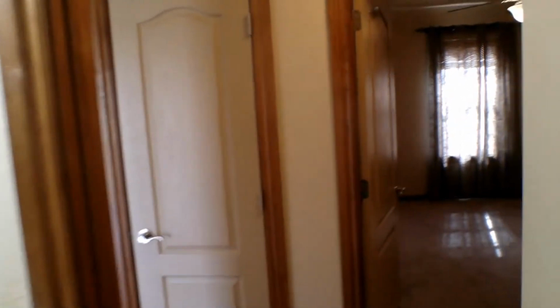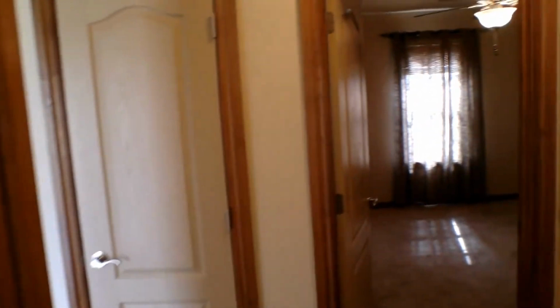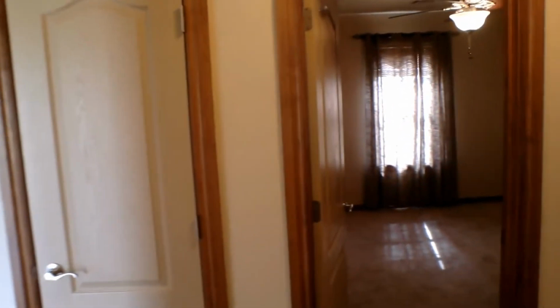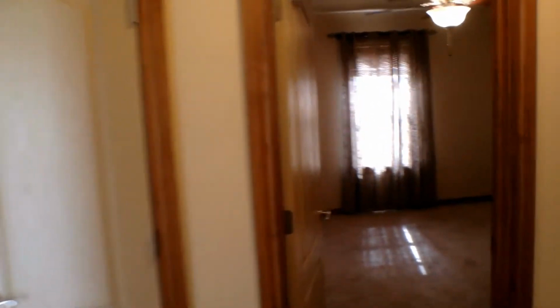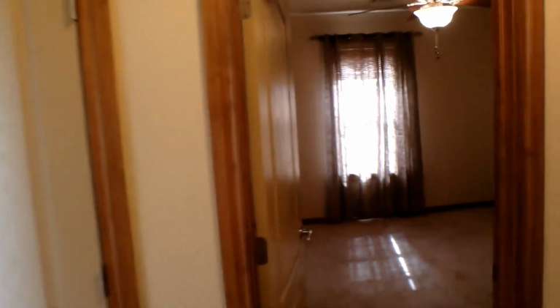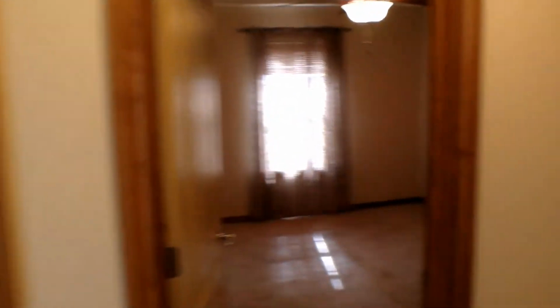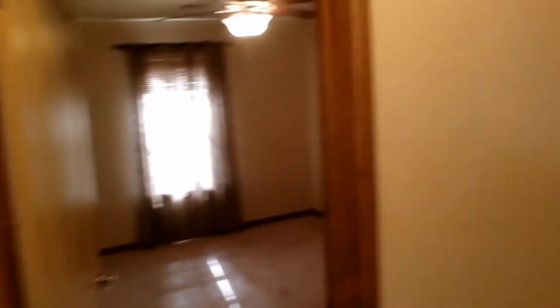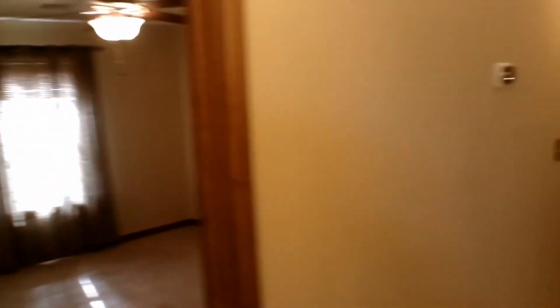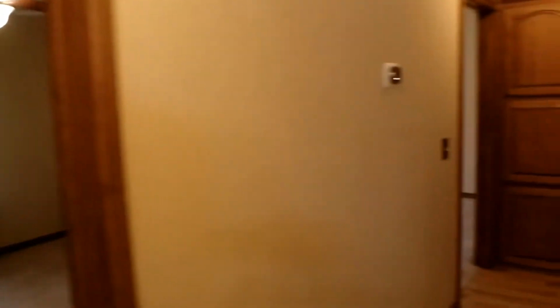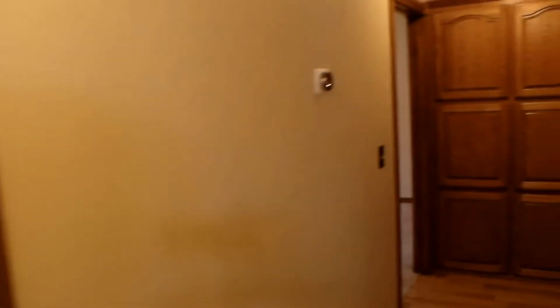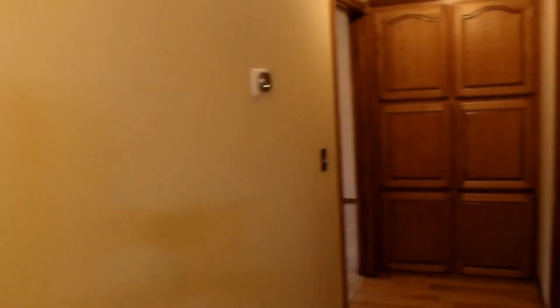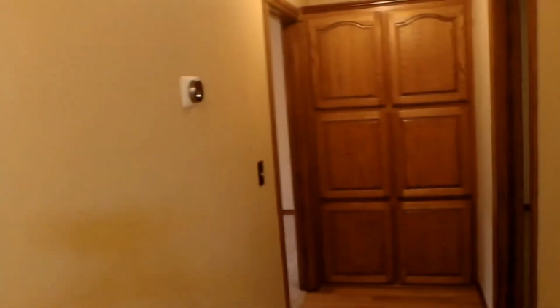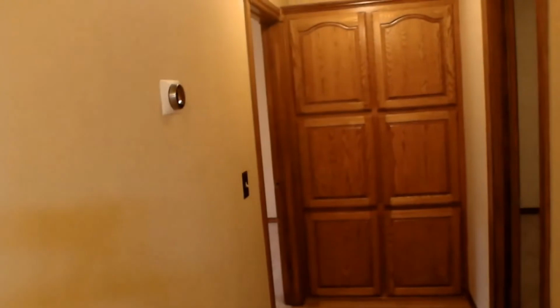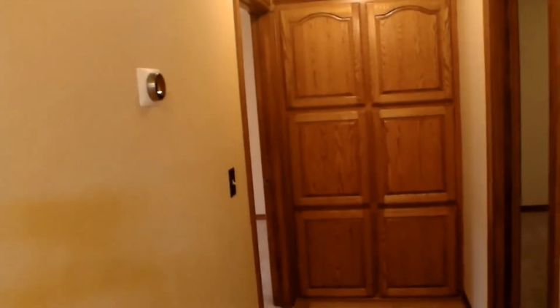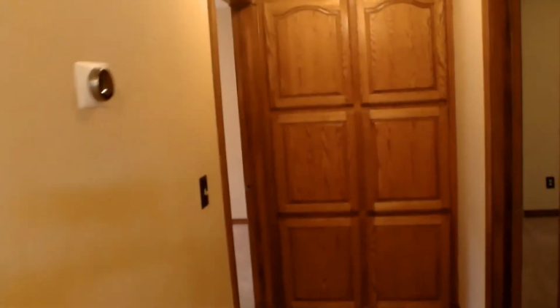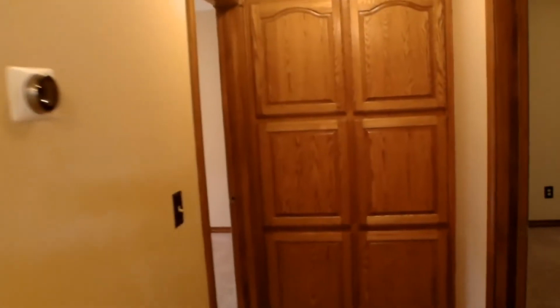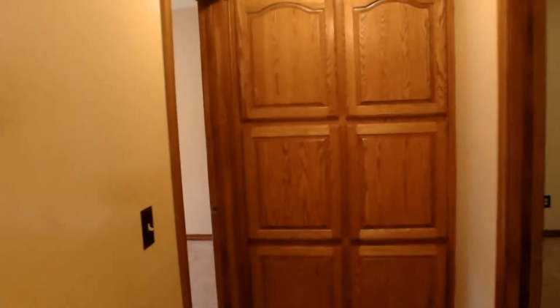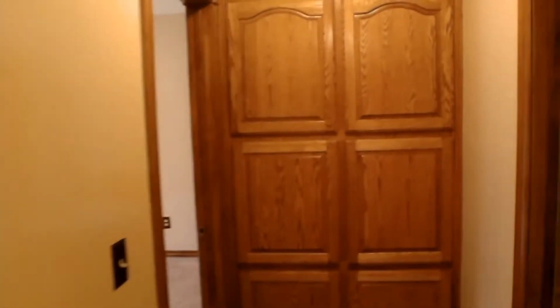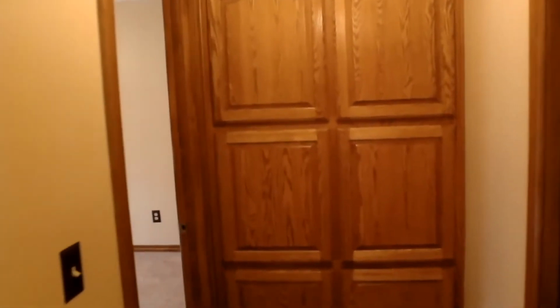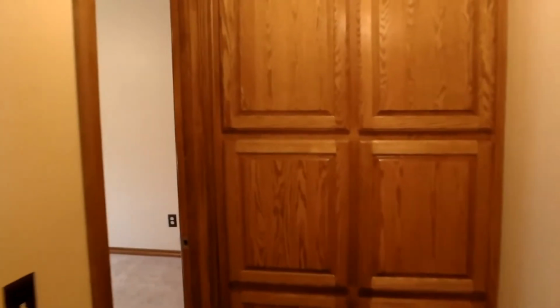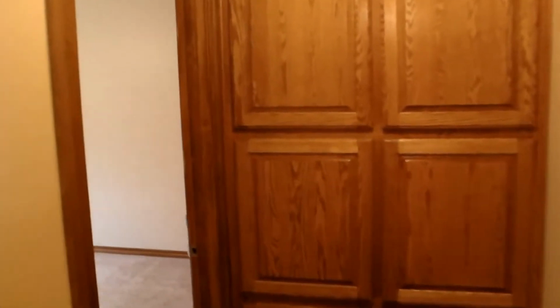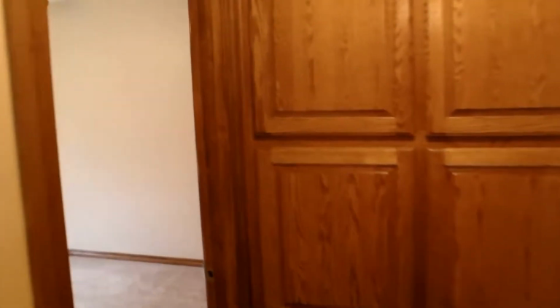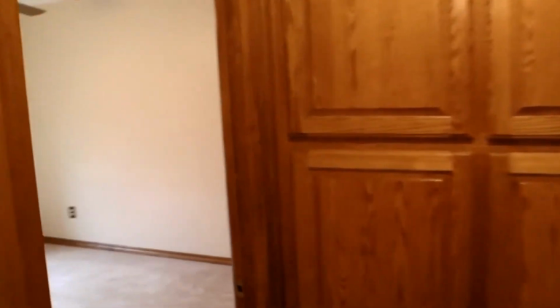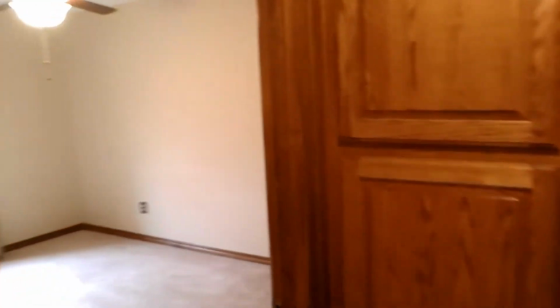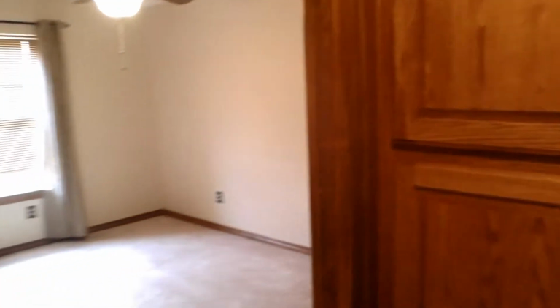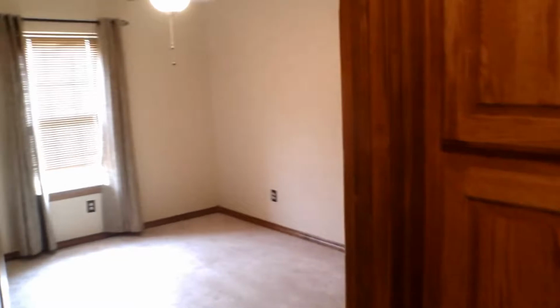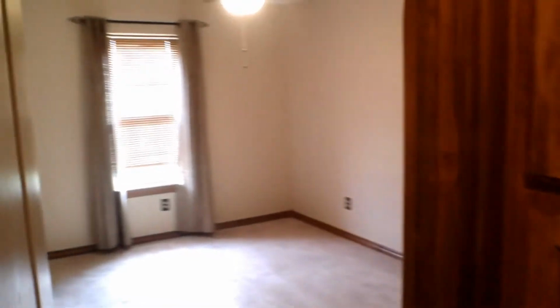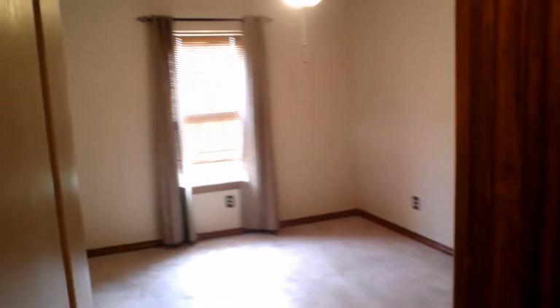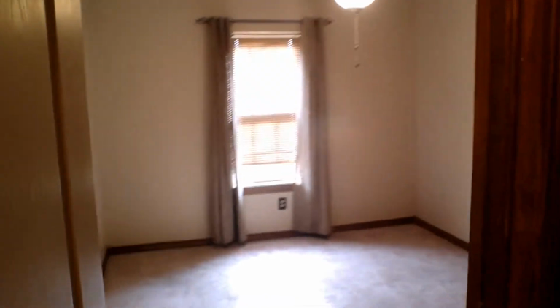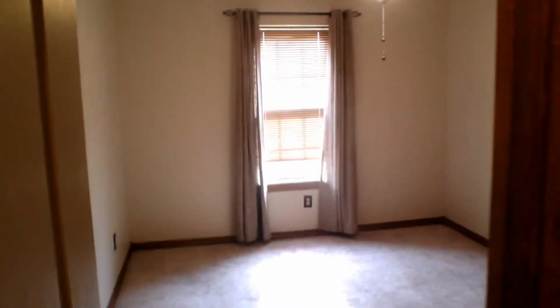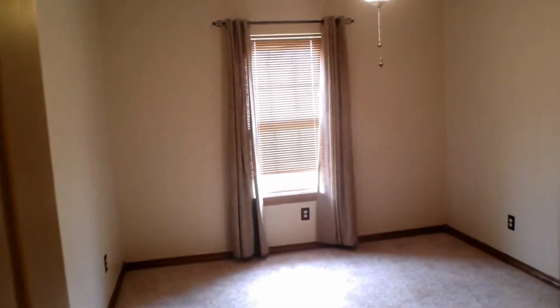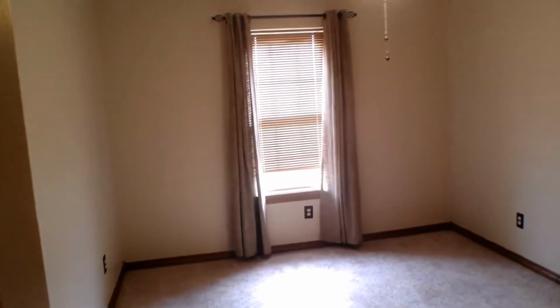We're going to go back into the hallway and we're going to be taking a right, going all the way to the end, and then taking a left. And here we have the second bedroom of the home.